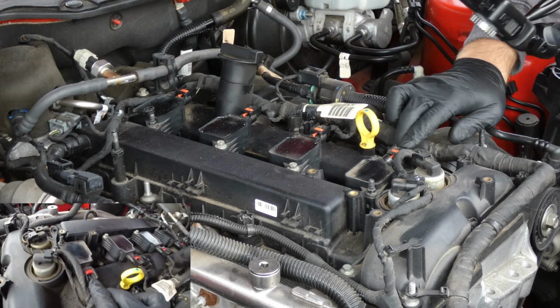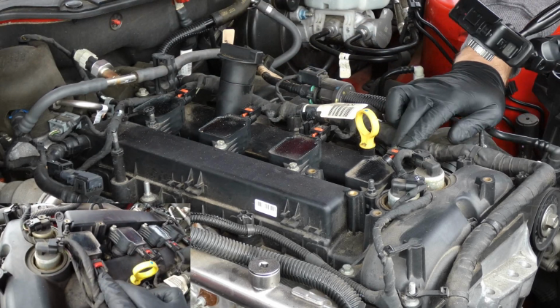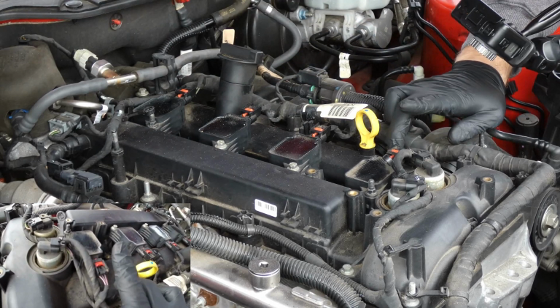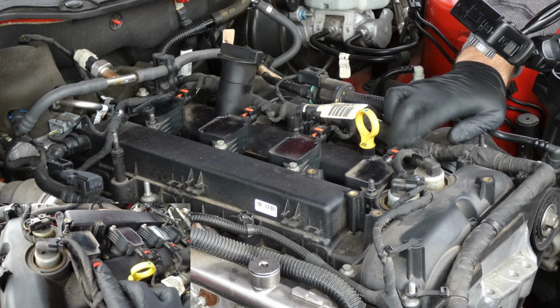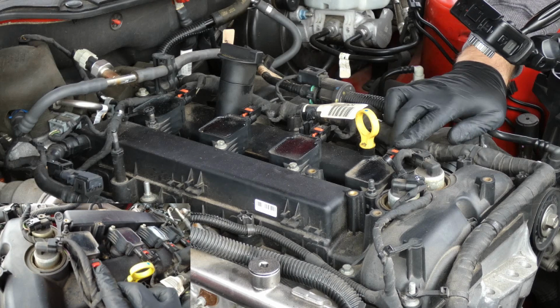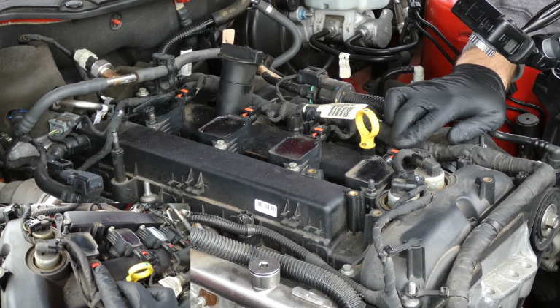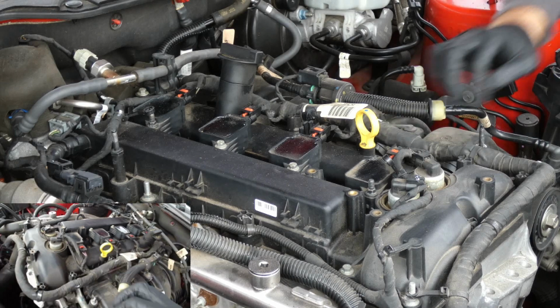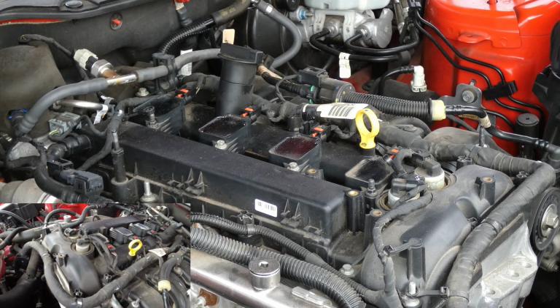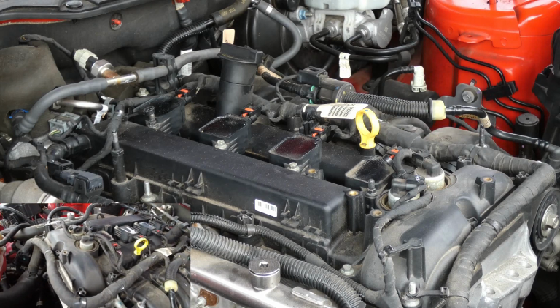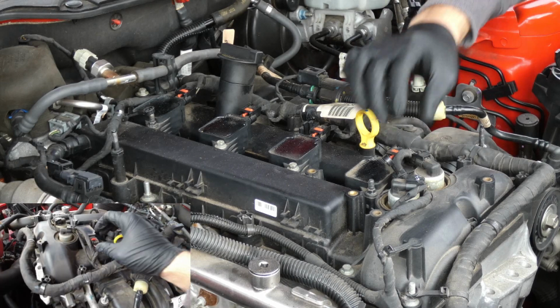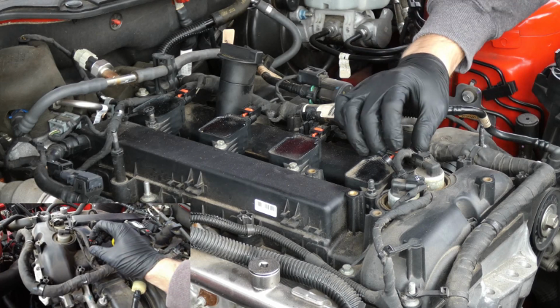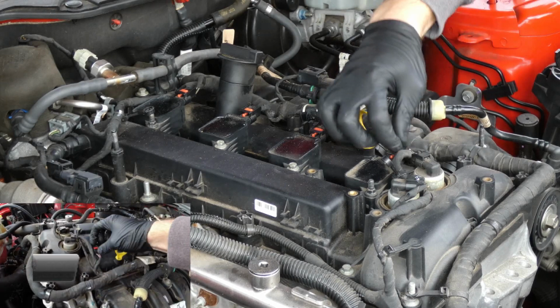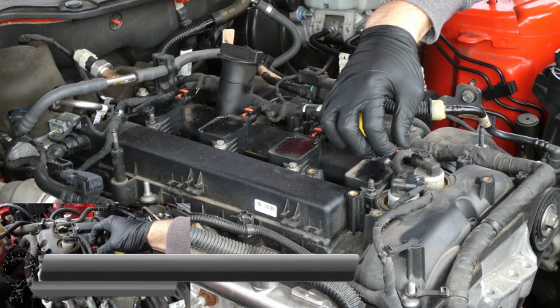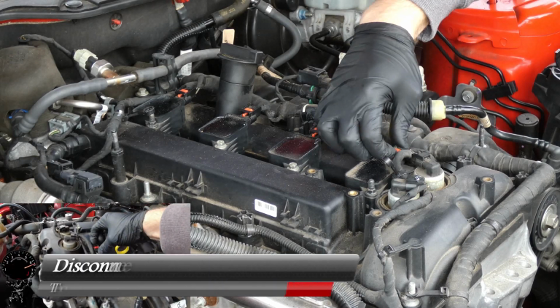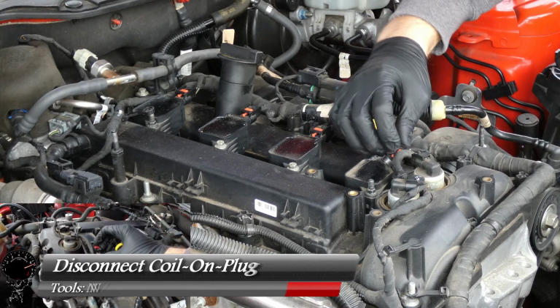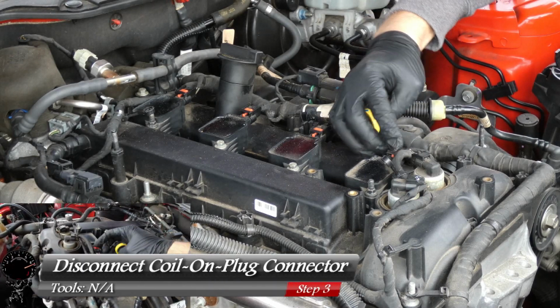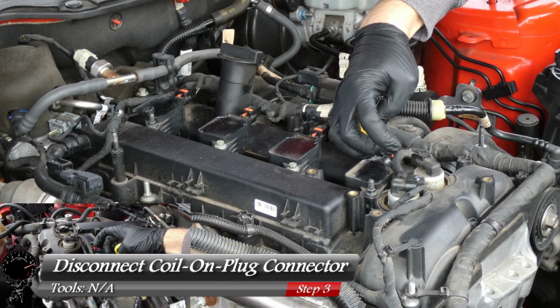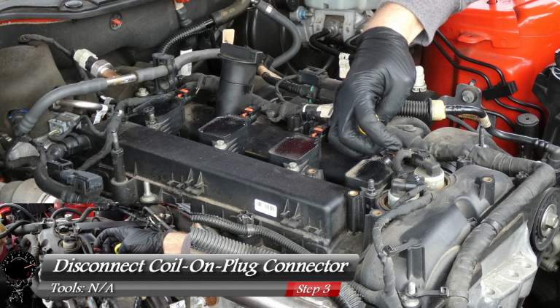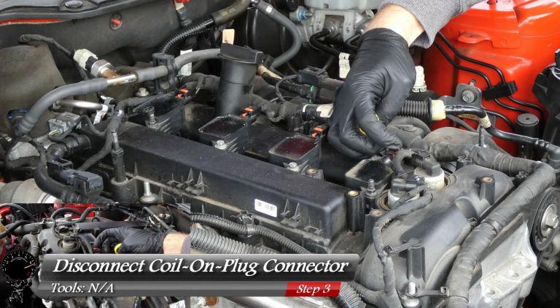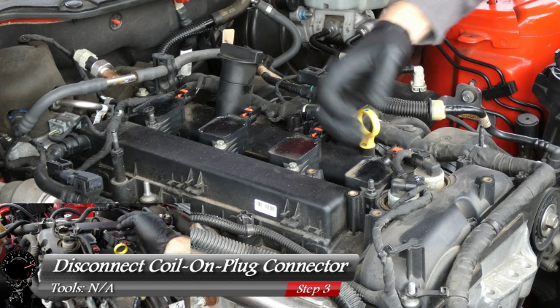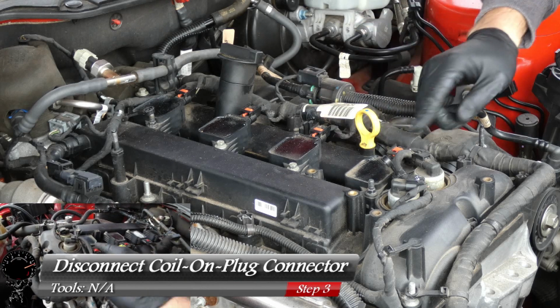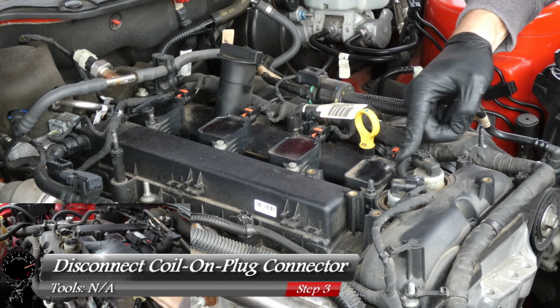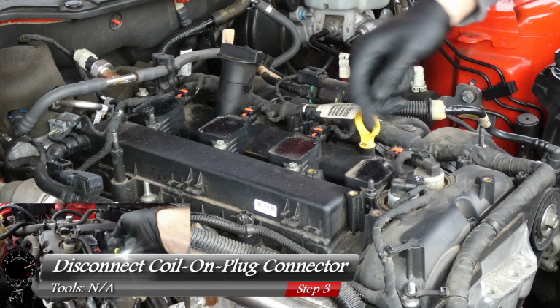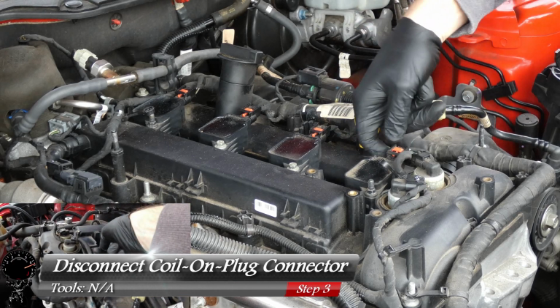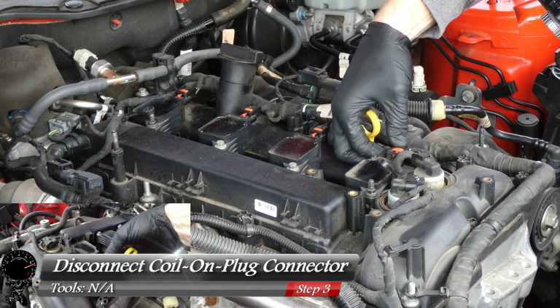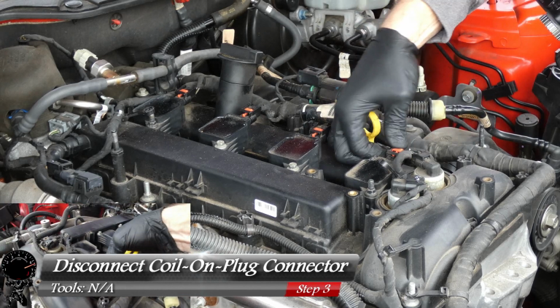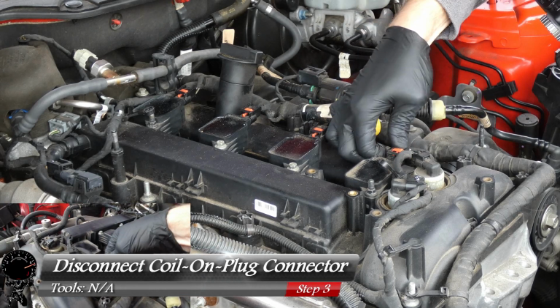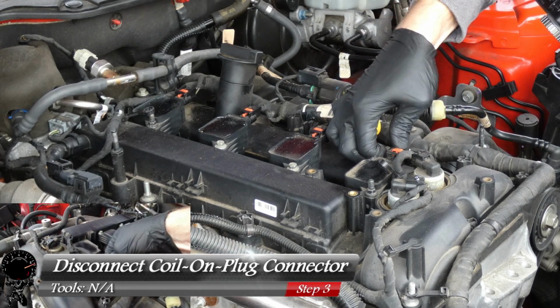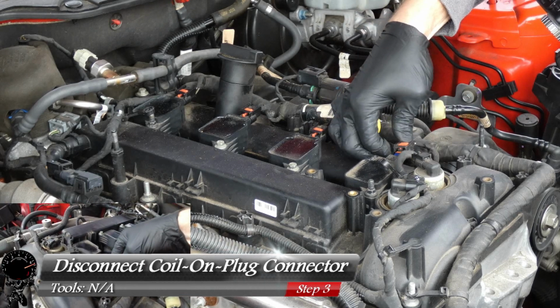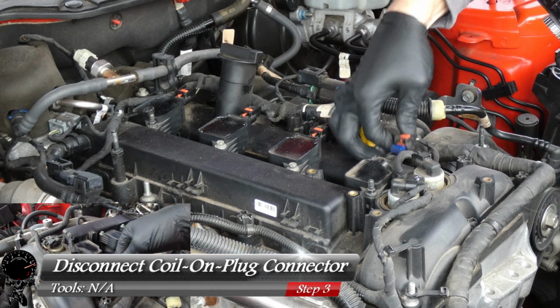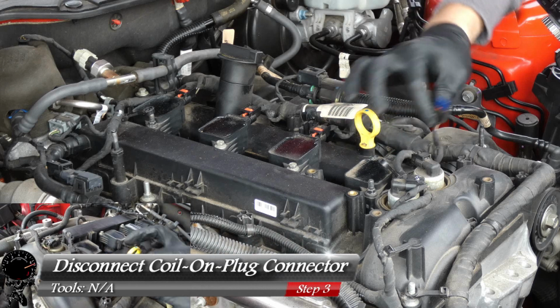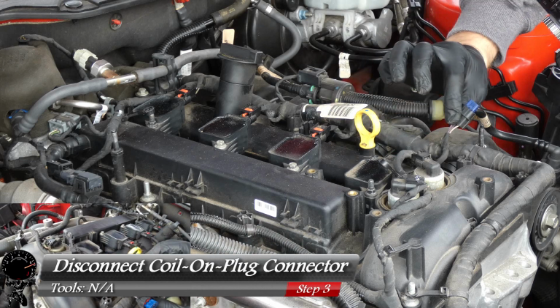Now we should be able to go ahead and disconnect the connector for the first ignition coil. All you have to do is unlock it by pushing that red tab back, and then pull the connector outward. There we go.